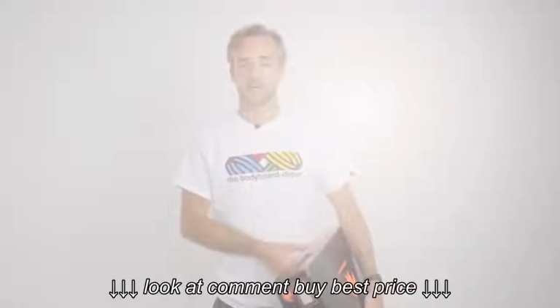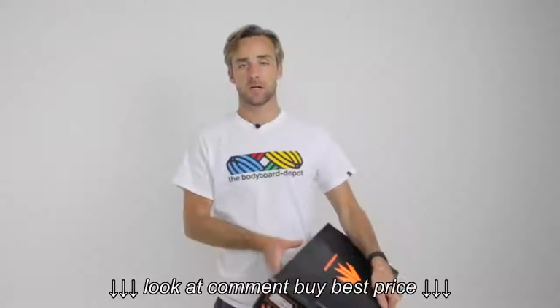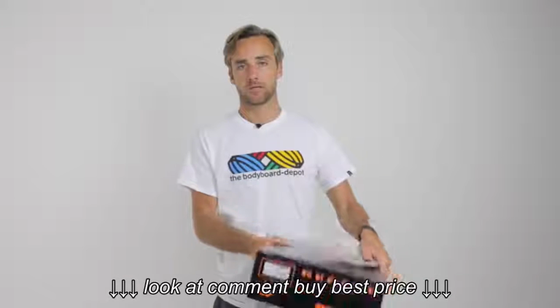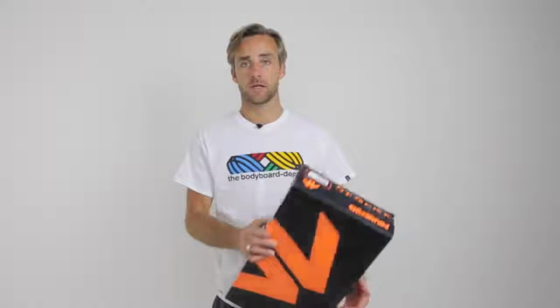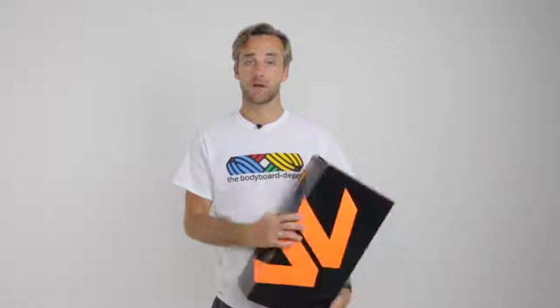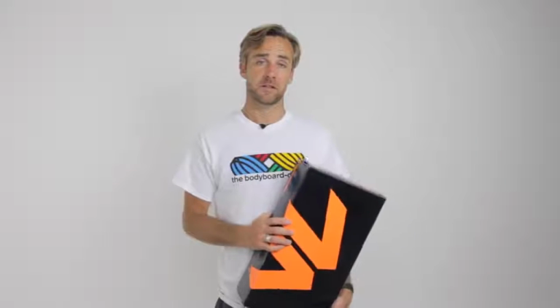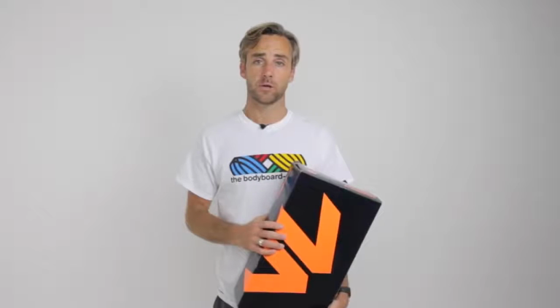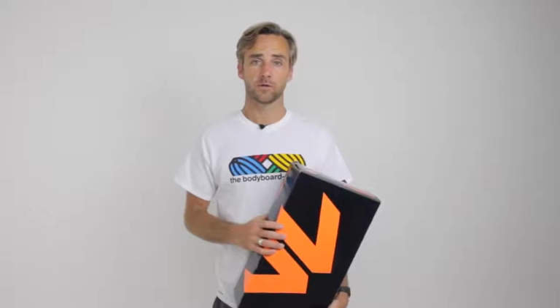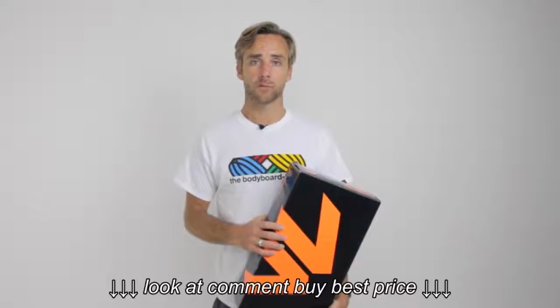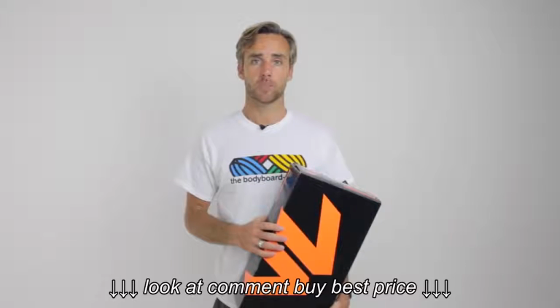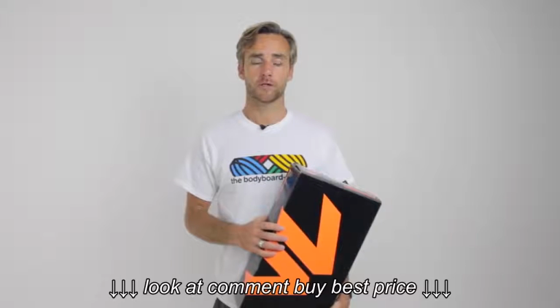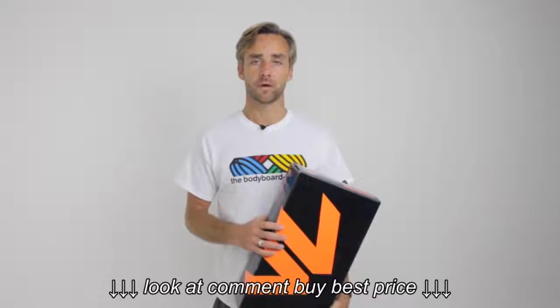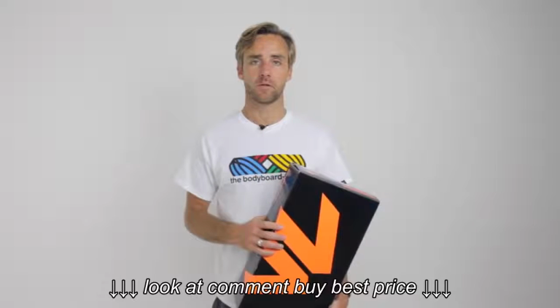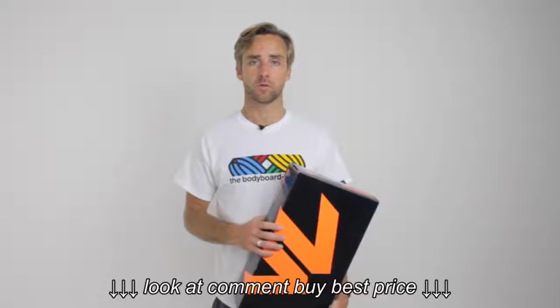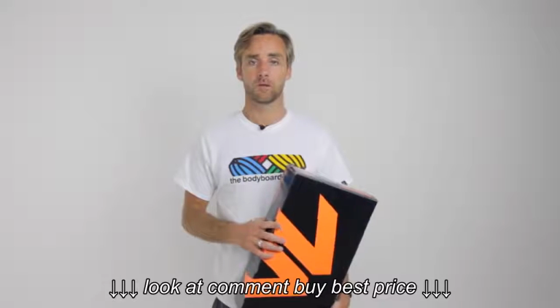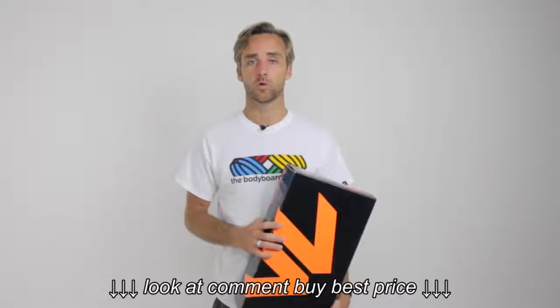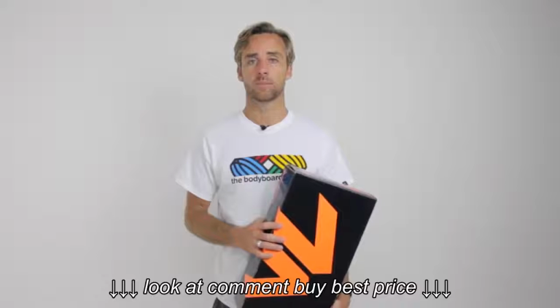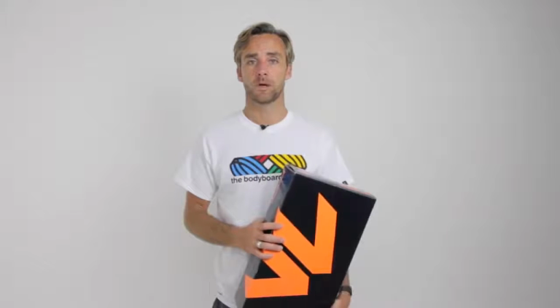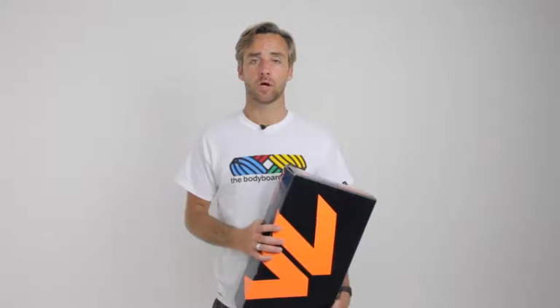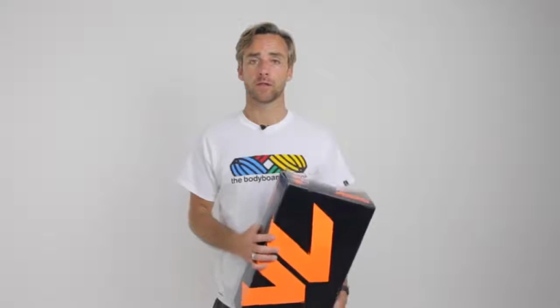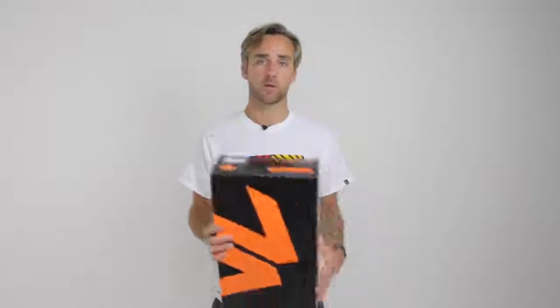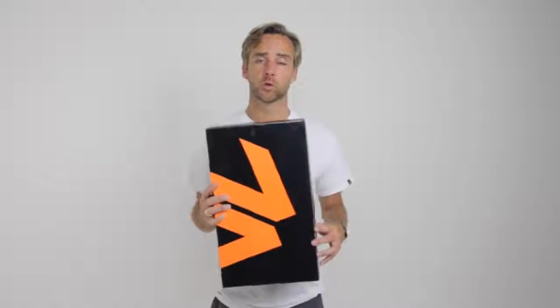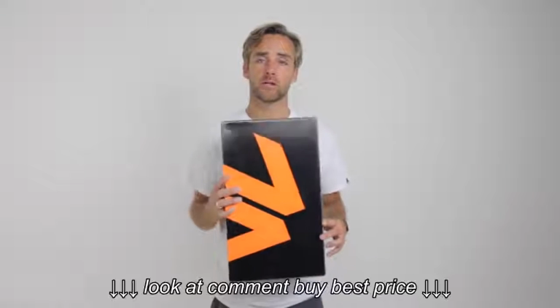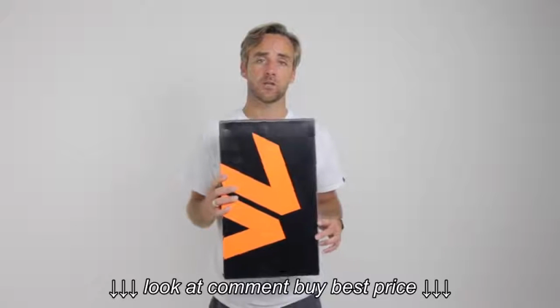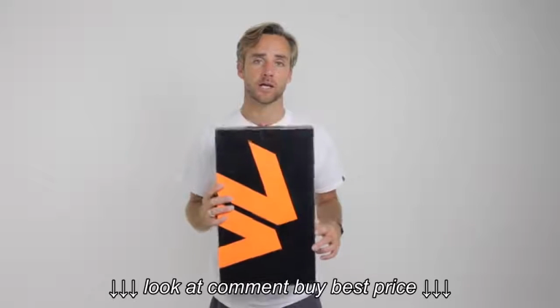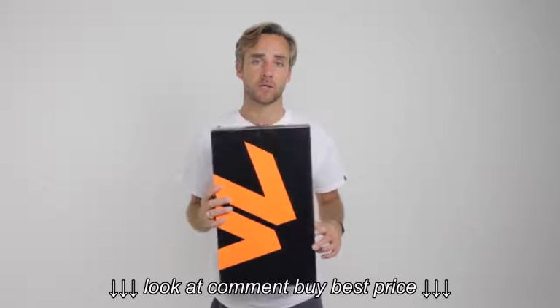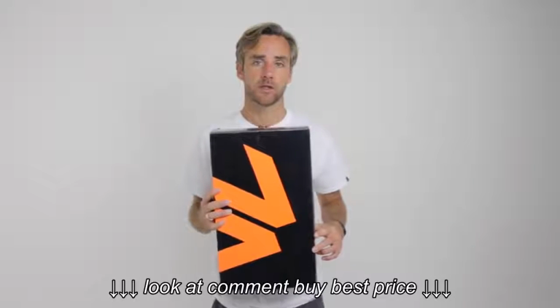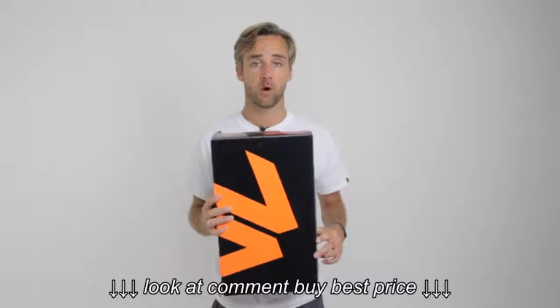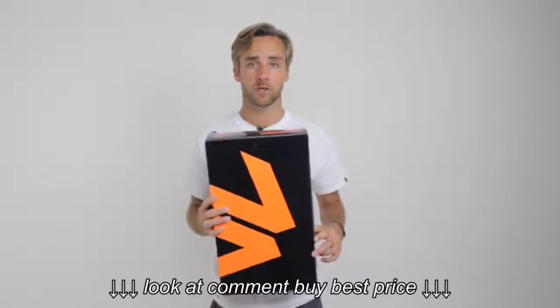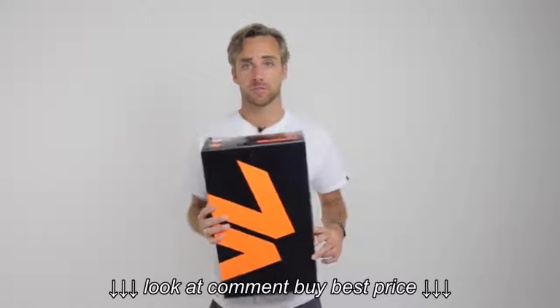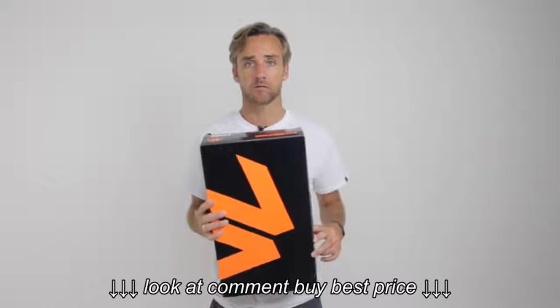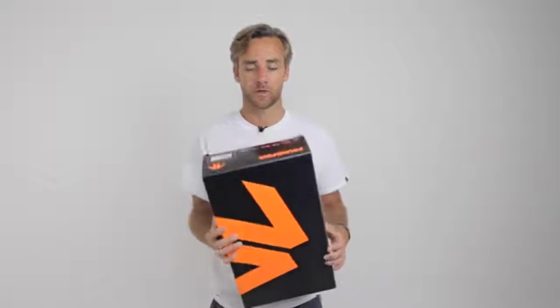This advice is to help you when you go to a bodyboard shop and you want to buy some fins, or maybe you've ordered some online and they've come through your door and you now want to check to make sure that they're the right size and they're comfortable for you.